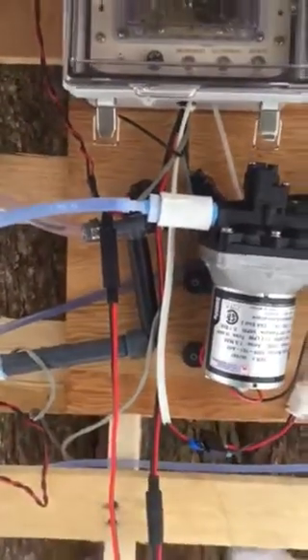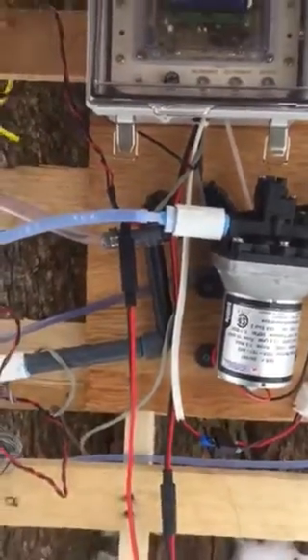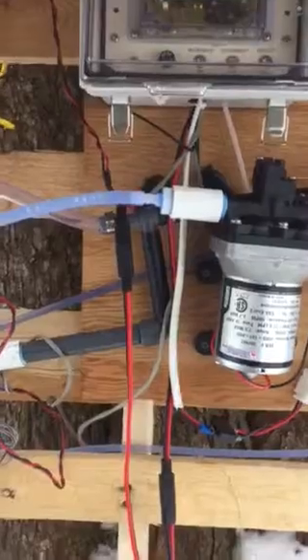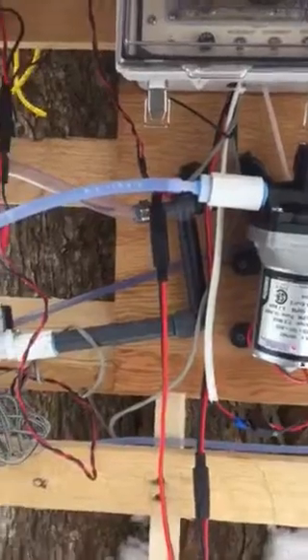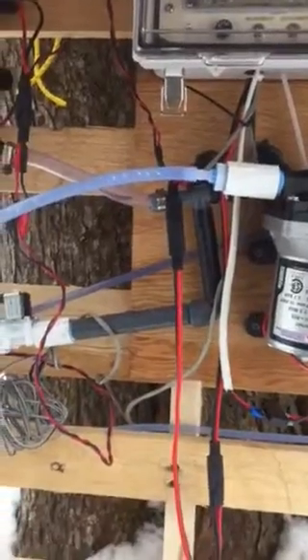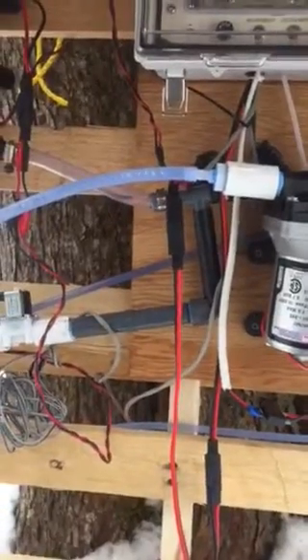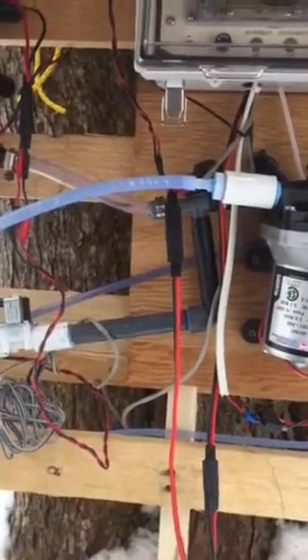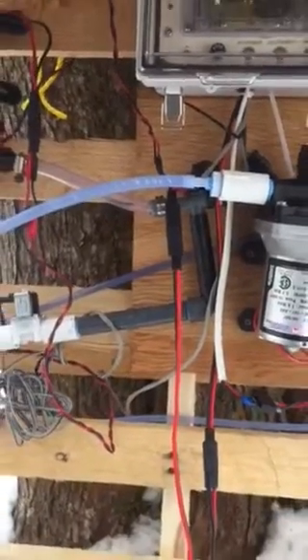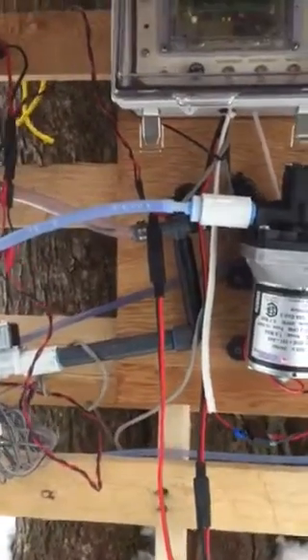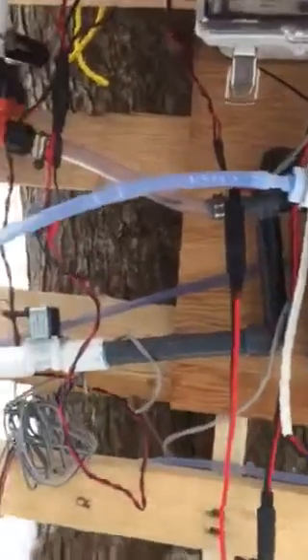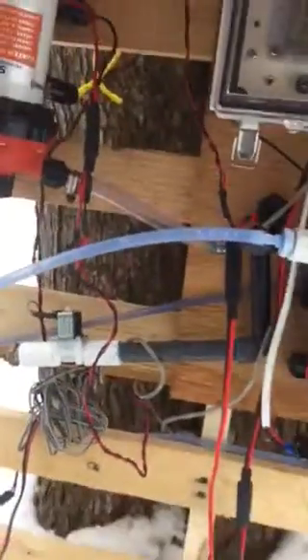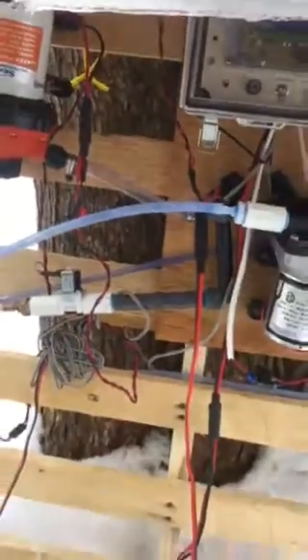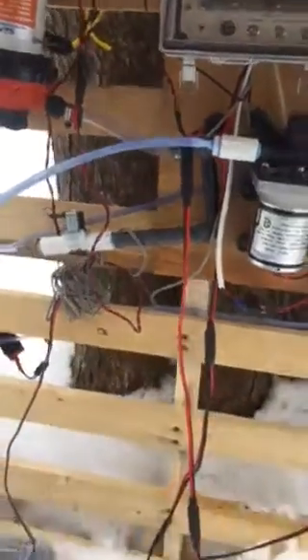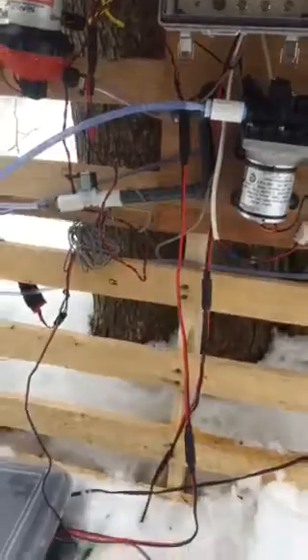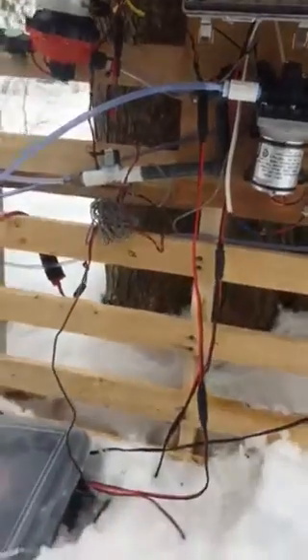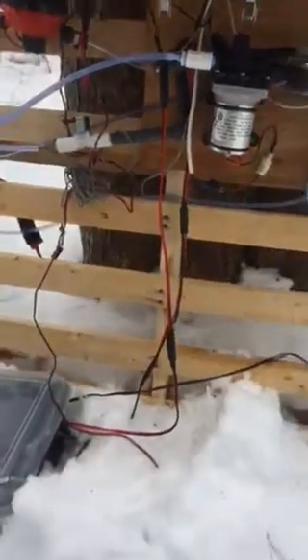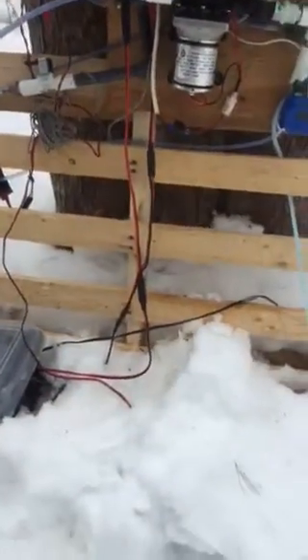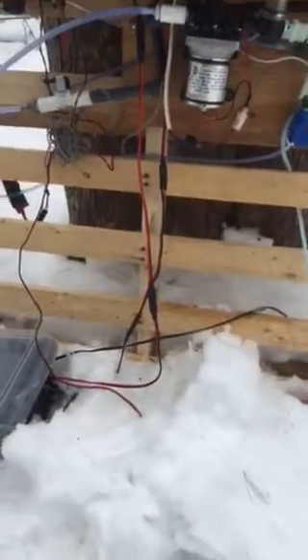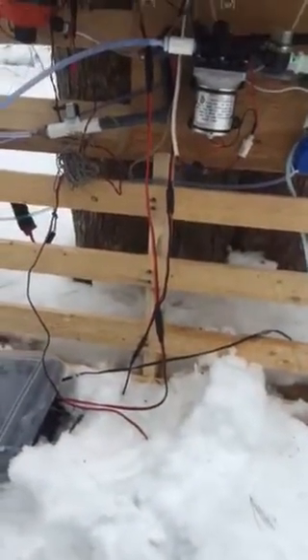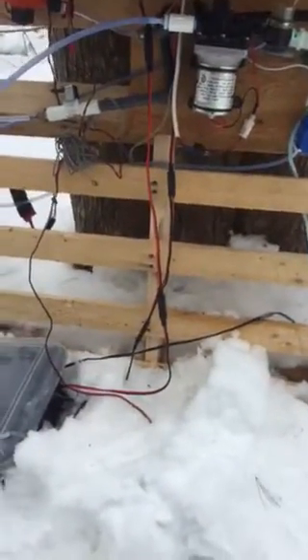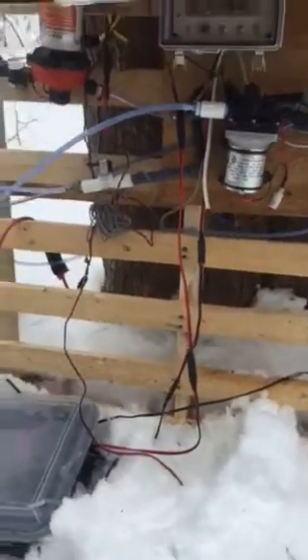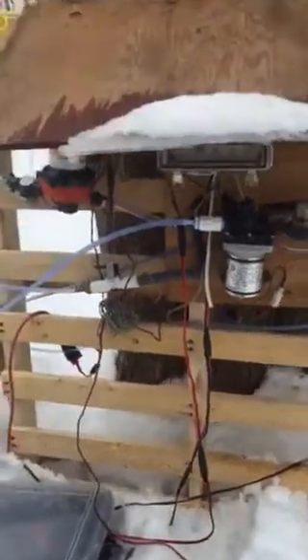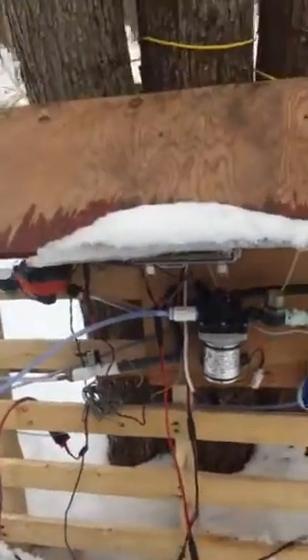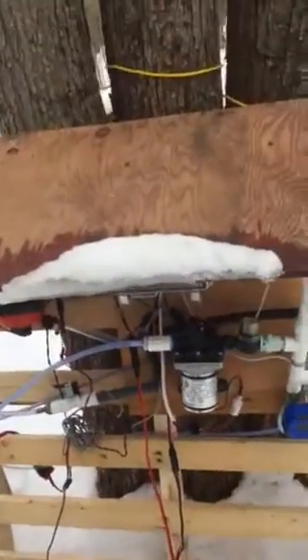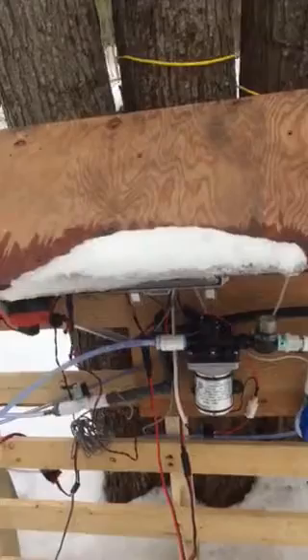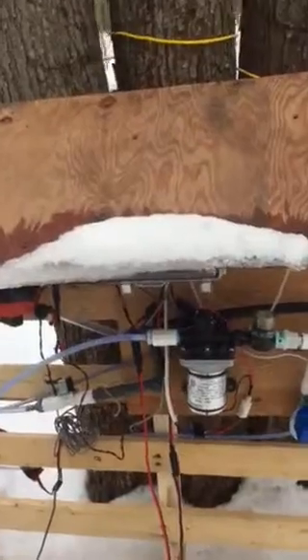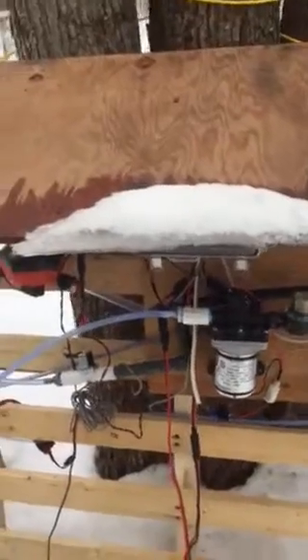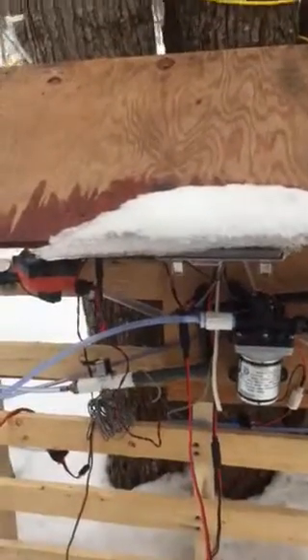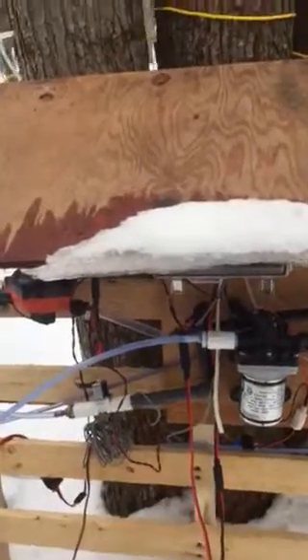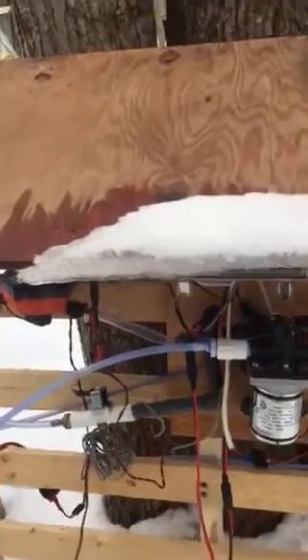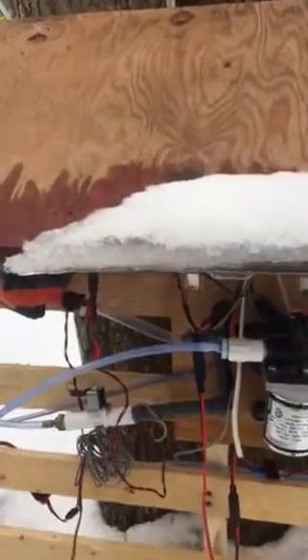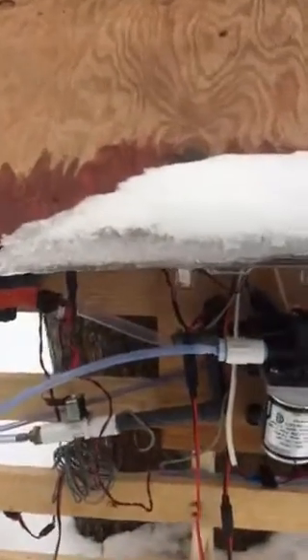This is kind of a rough setup unit here. I have the entire unit mounted onto a pallet that's strapped to a tree, and I've got a covering here. It seems to be working out pretty well.